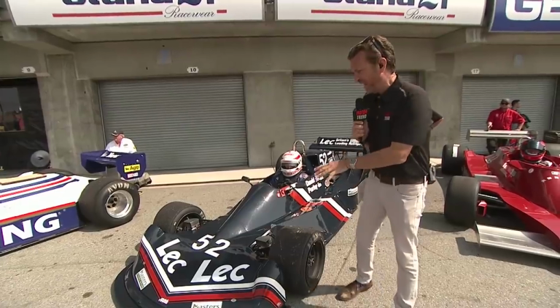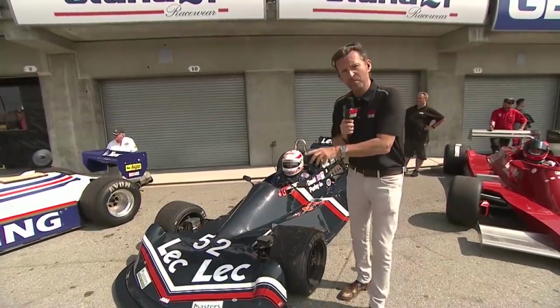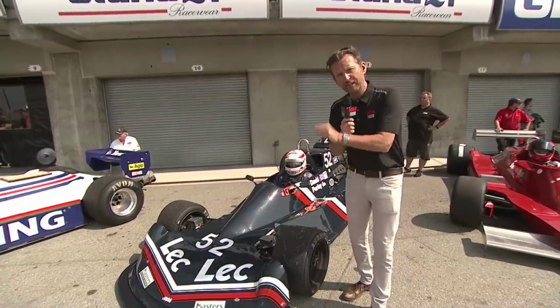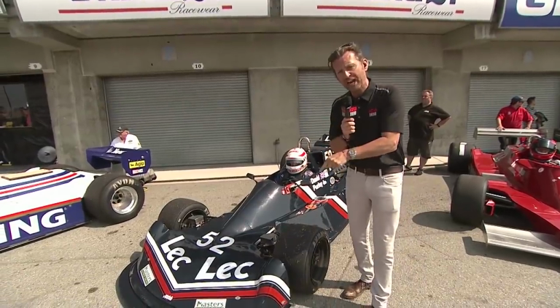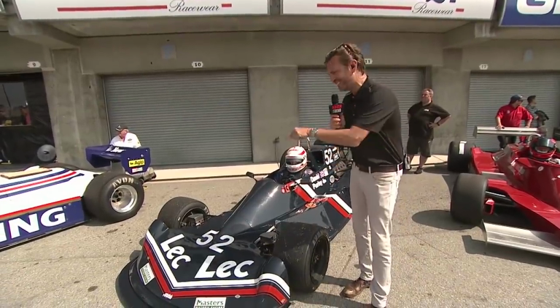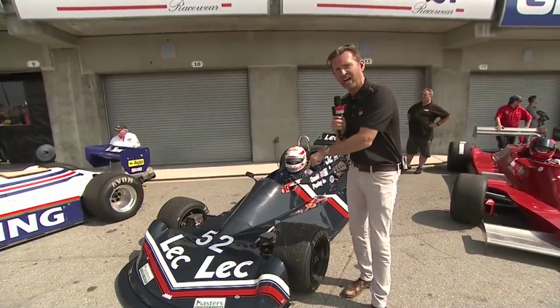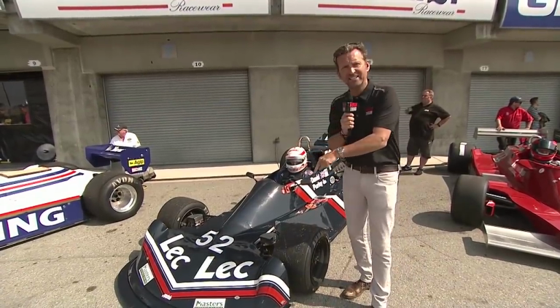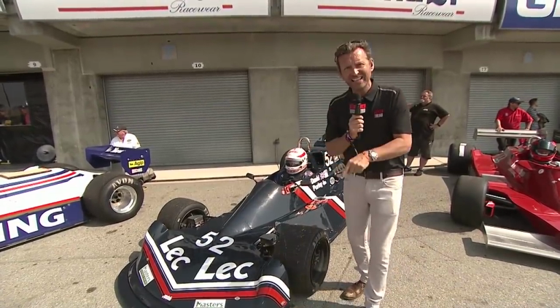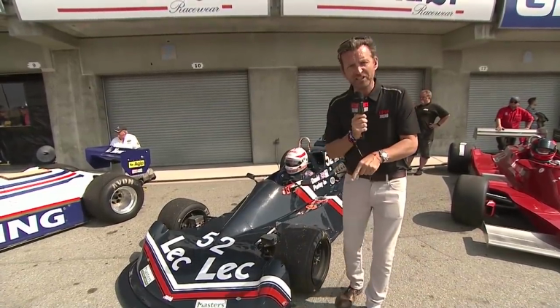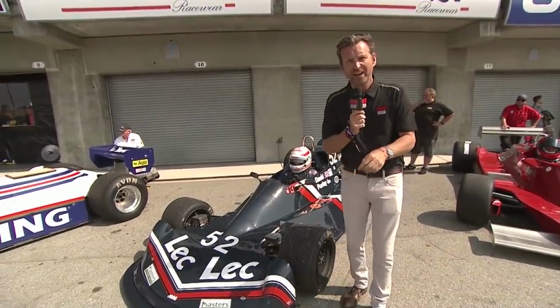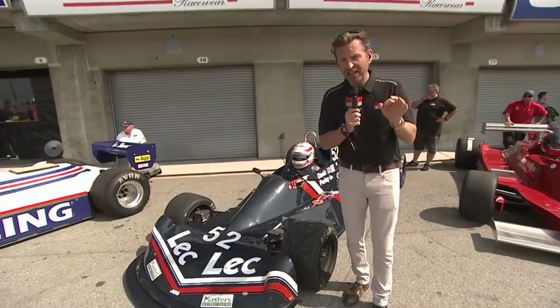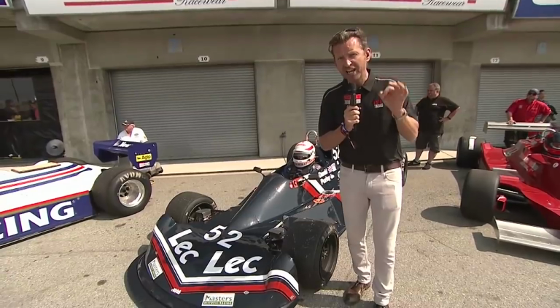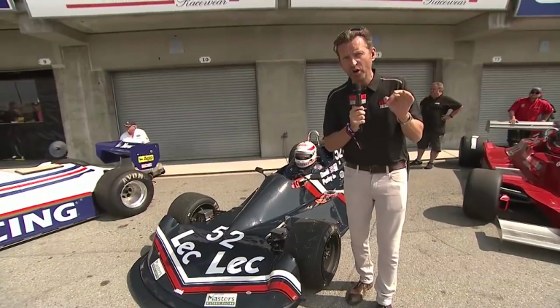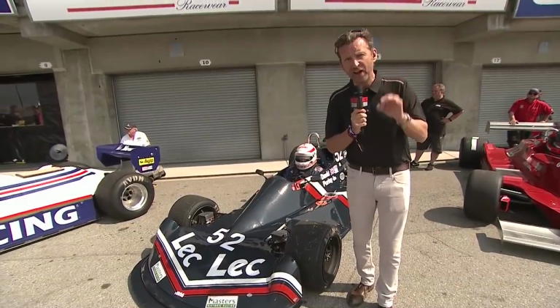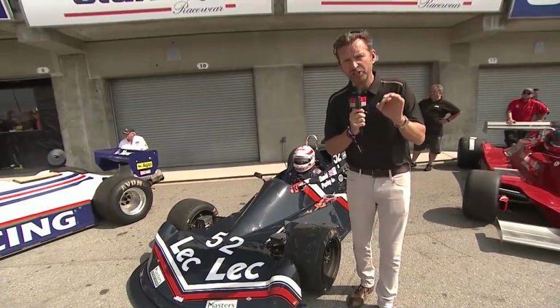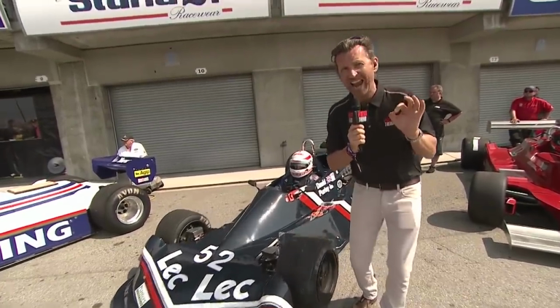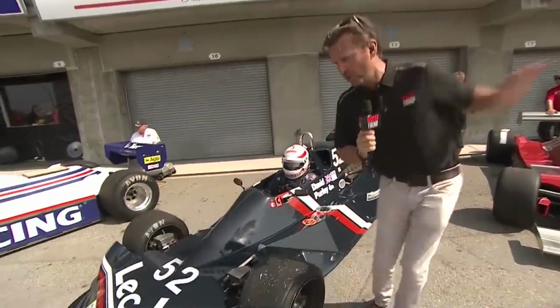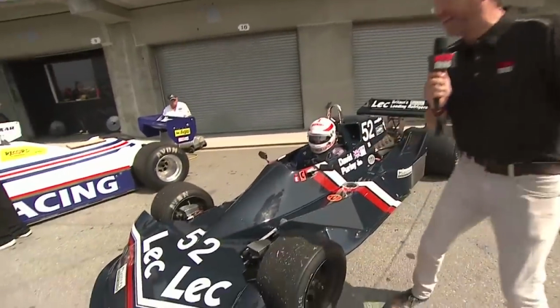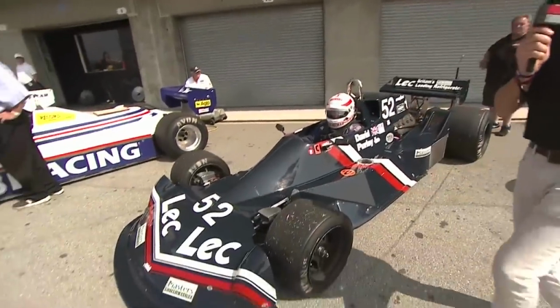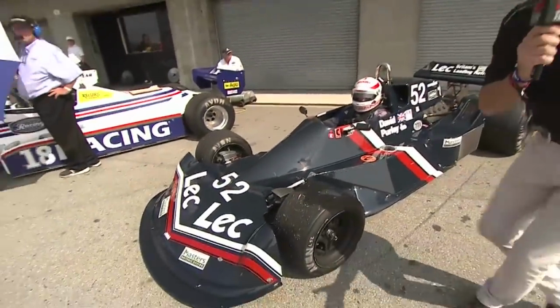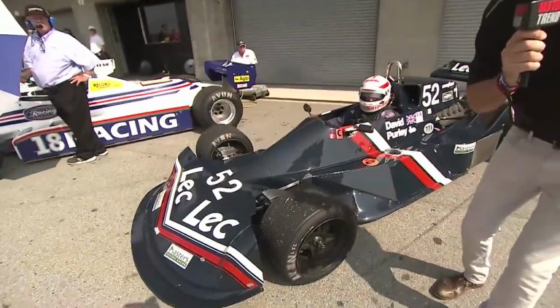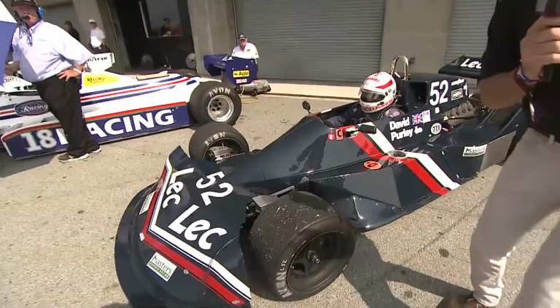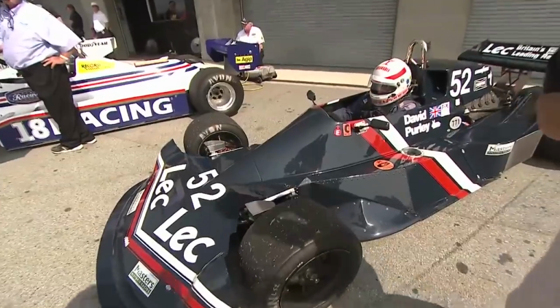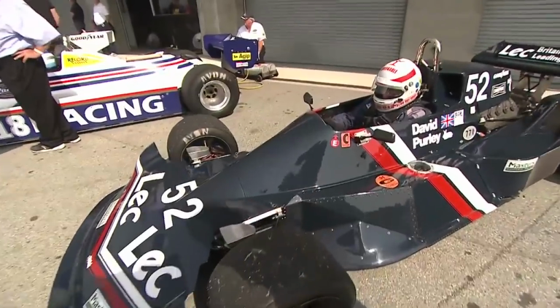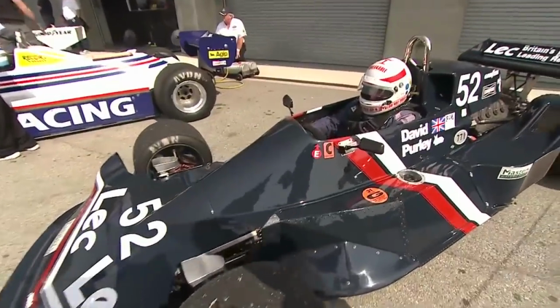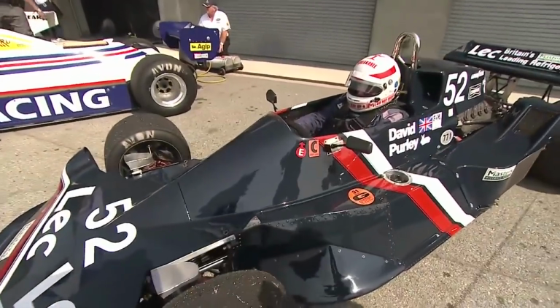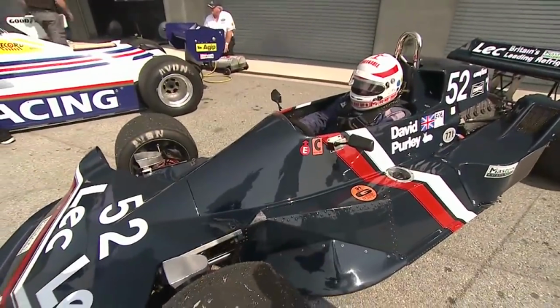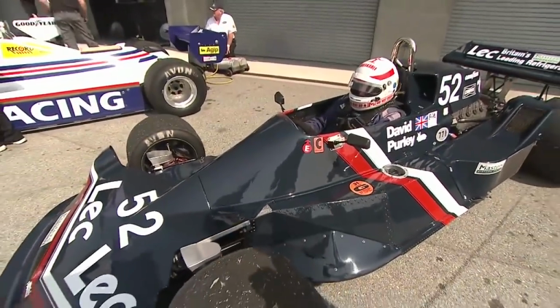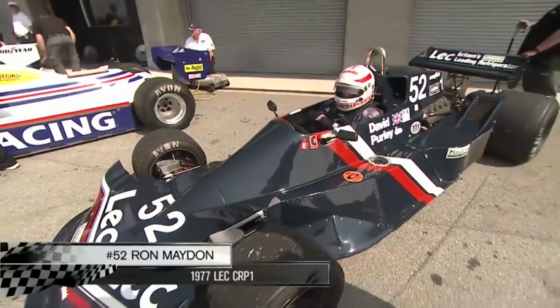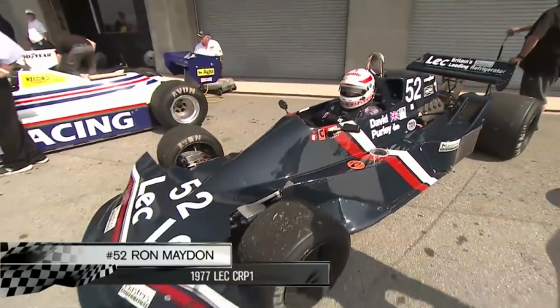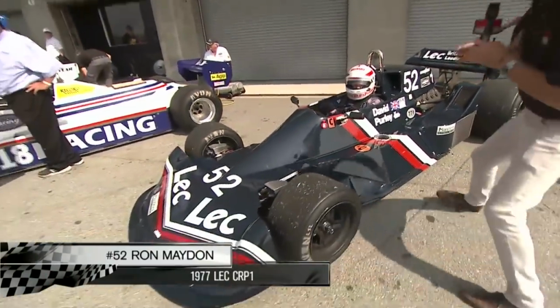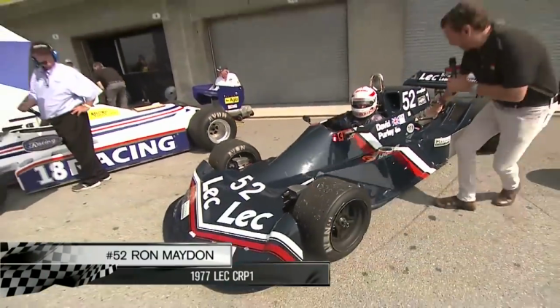He had the most horrific crash in the sister car to this at Silverstone. I think it's the highest recorded survivable G by any human being — 180 miles an hour to zero in 11 inches.